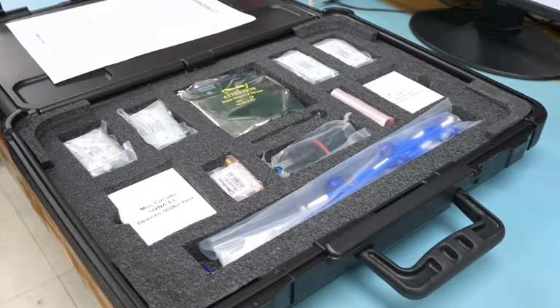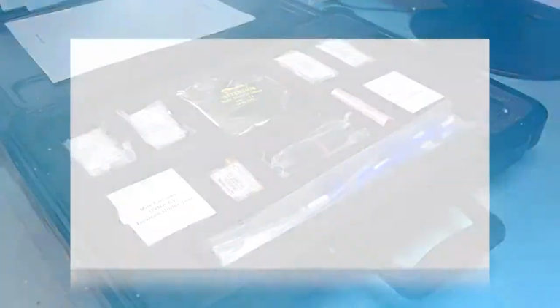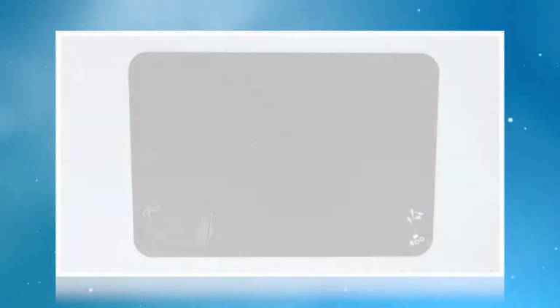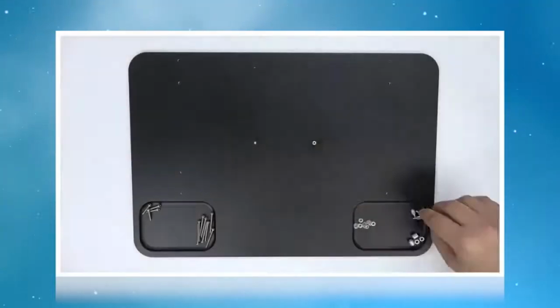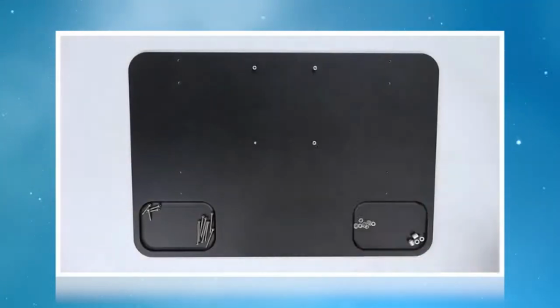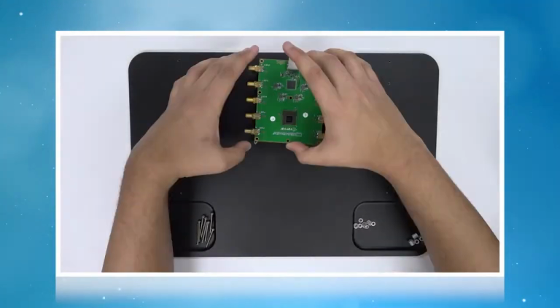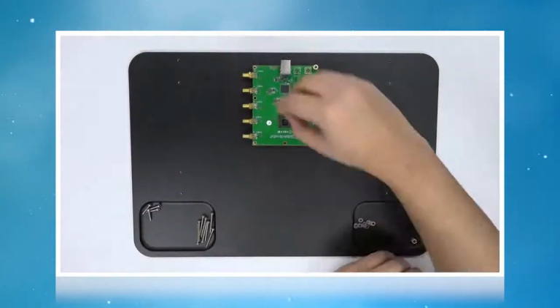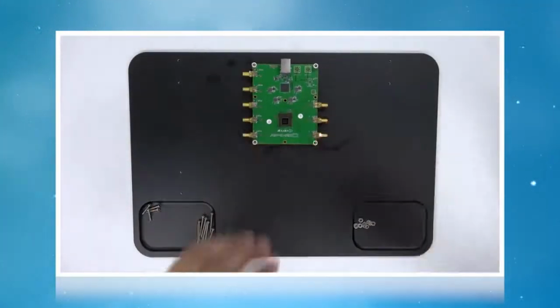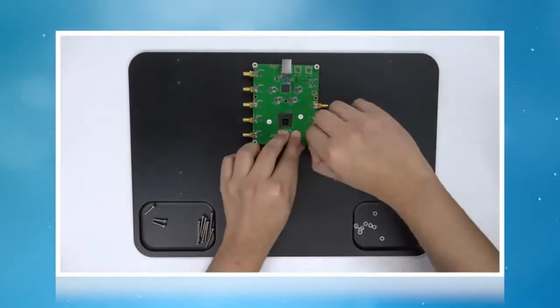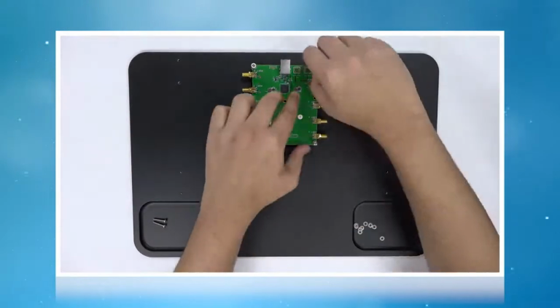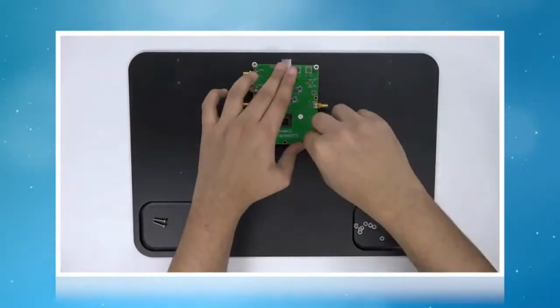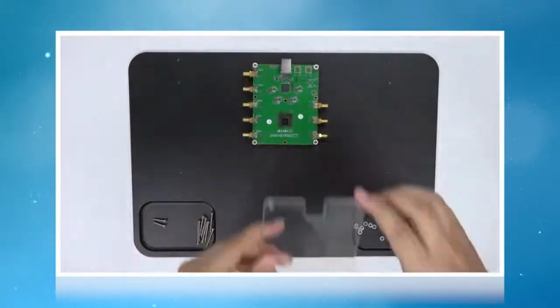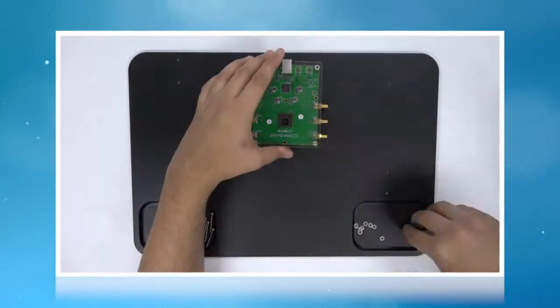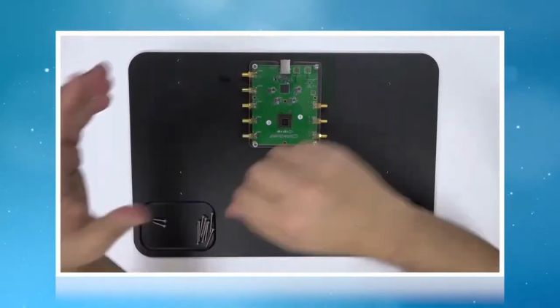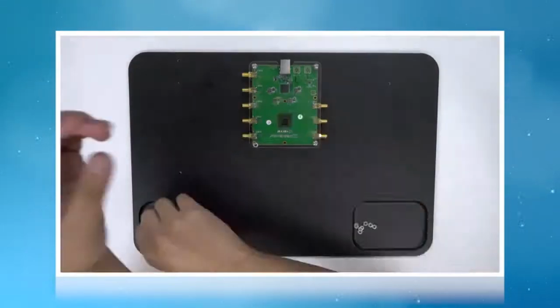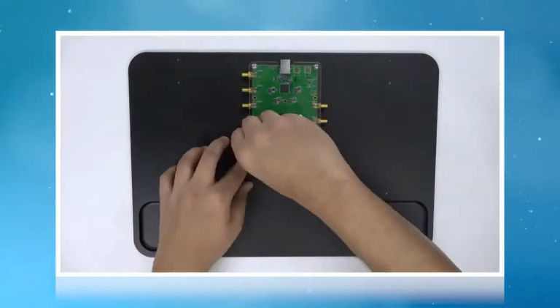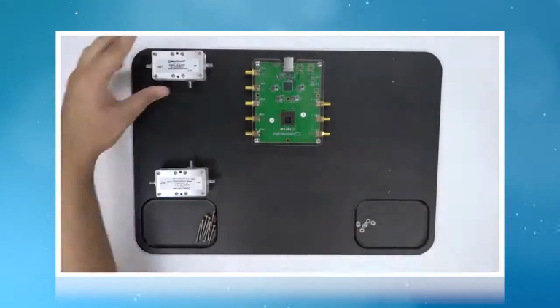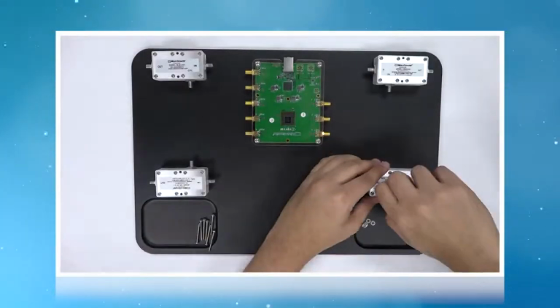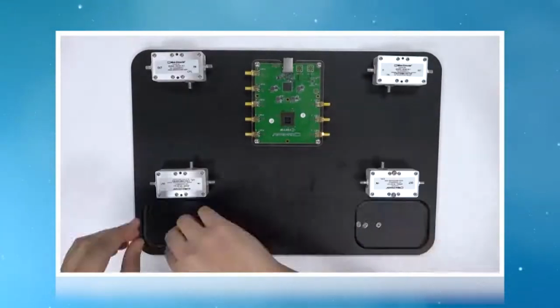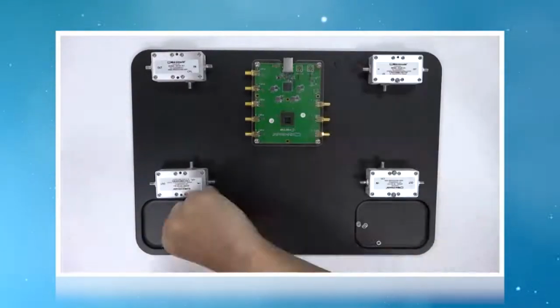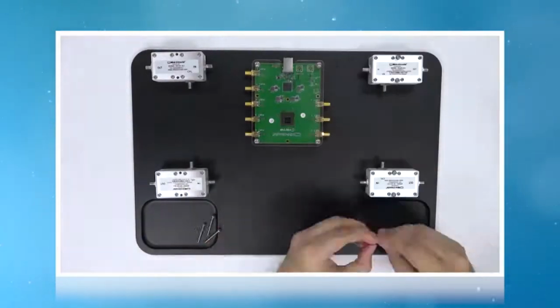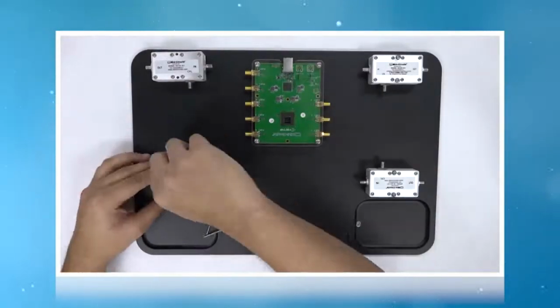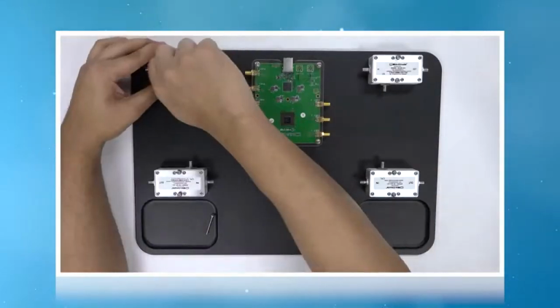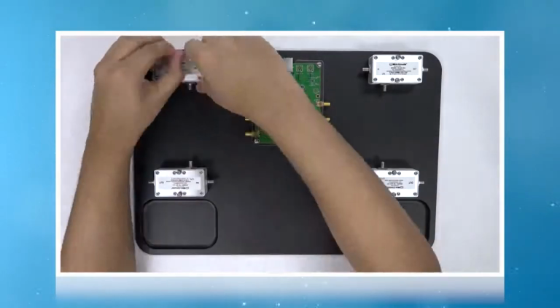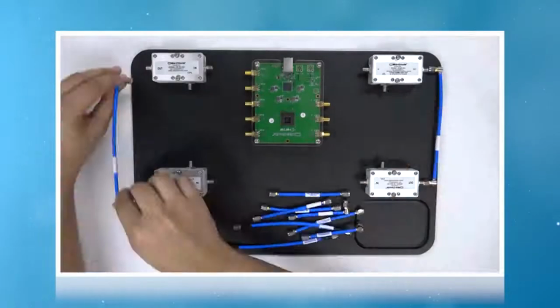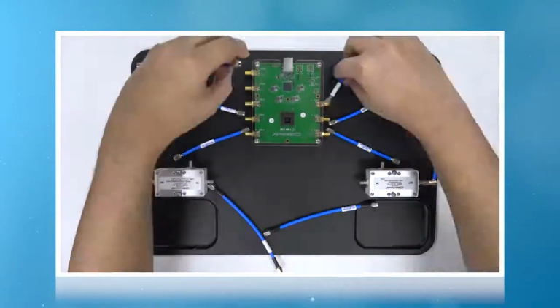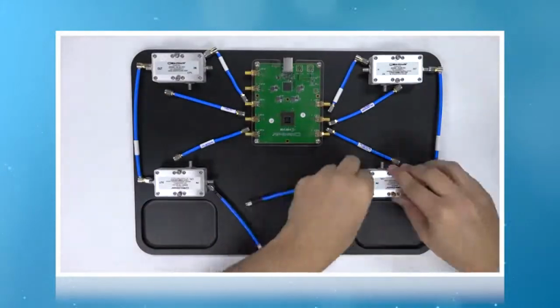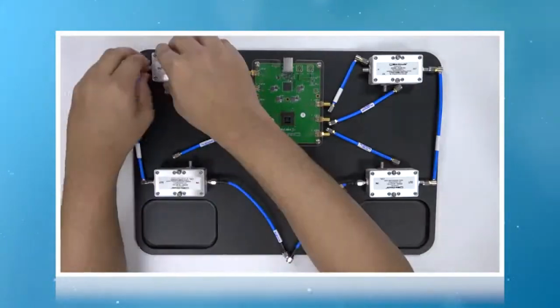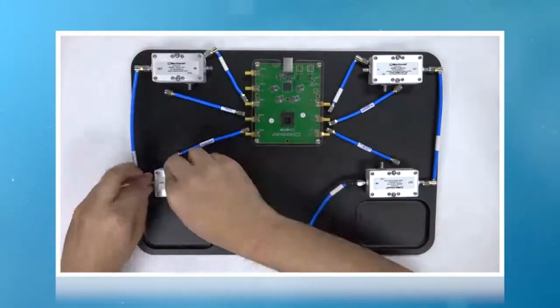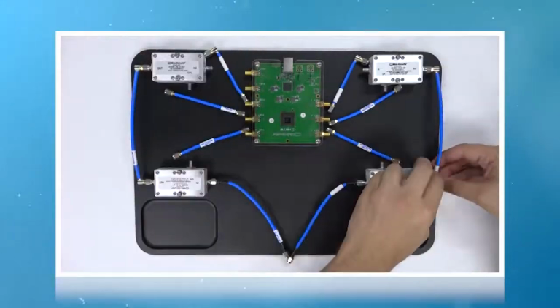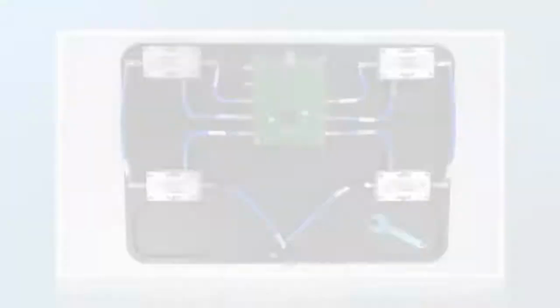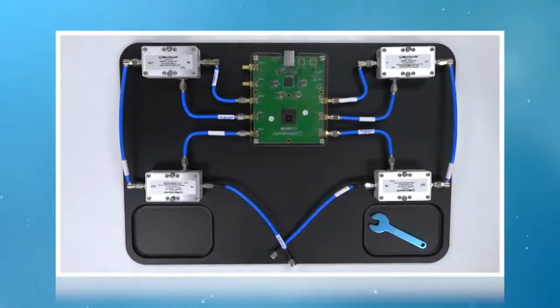It allows students to build their own VNA and better understand its internal architecture. Students will get a chance to assemble the system from individual components in the kit.